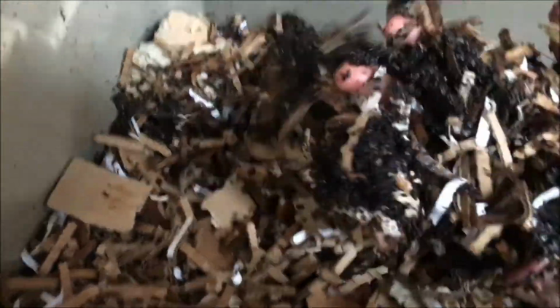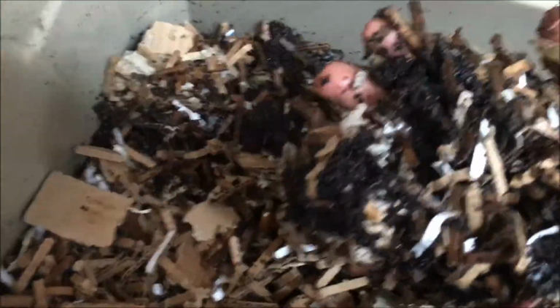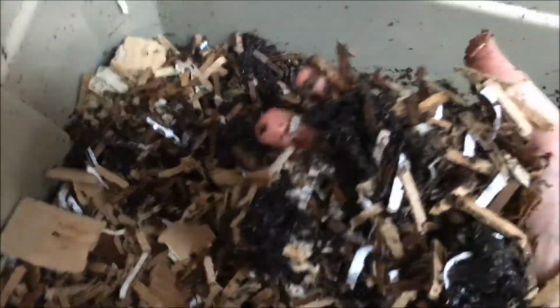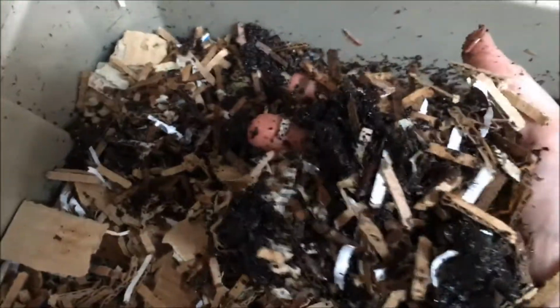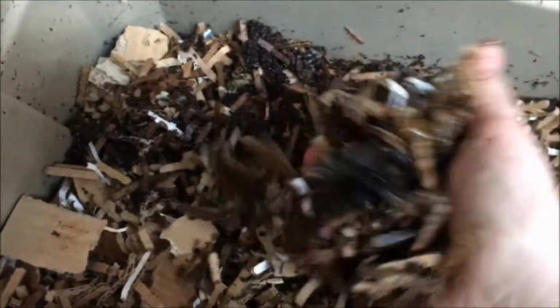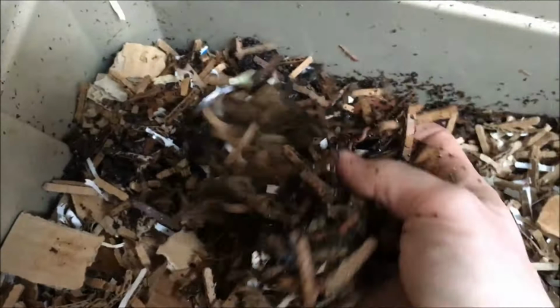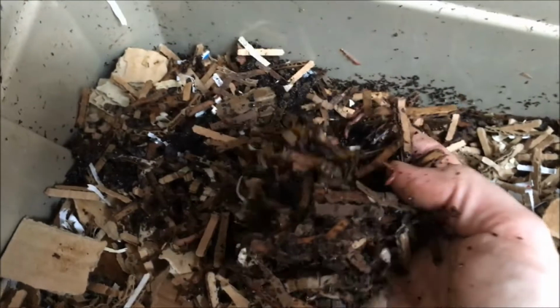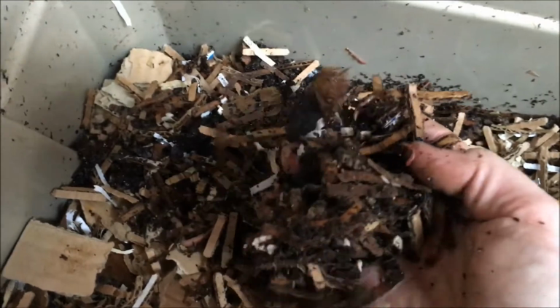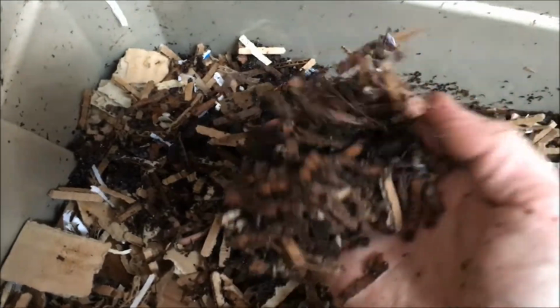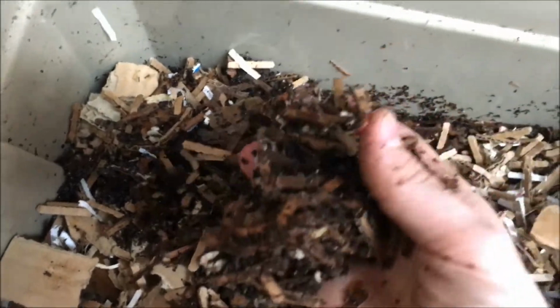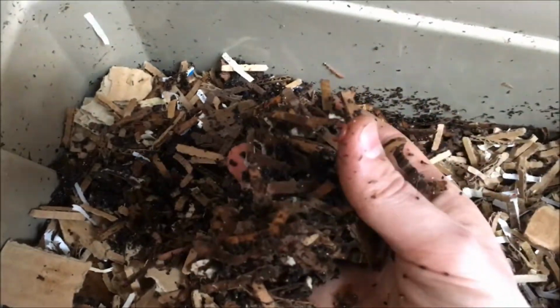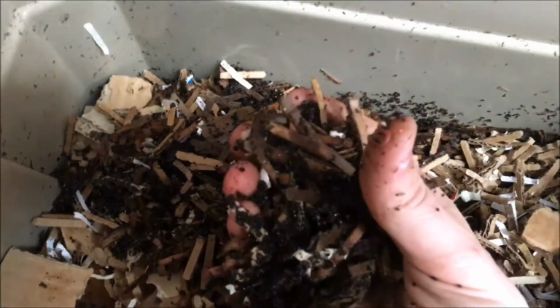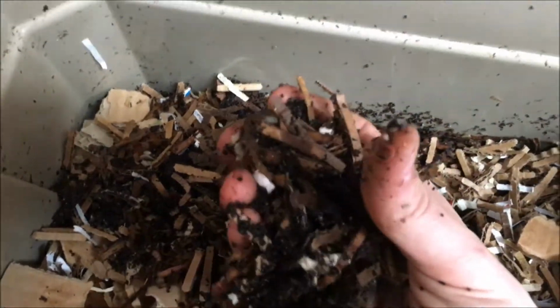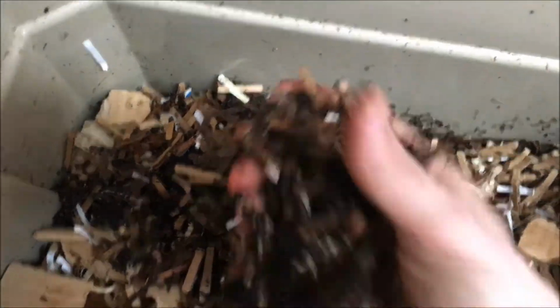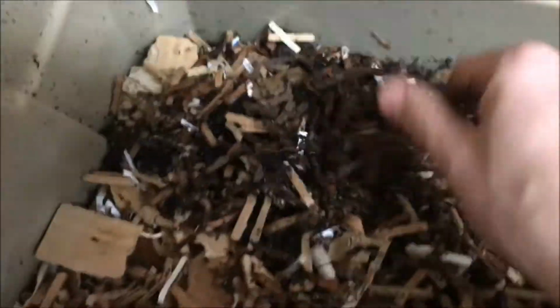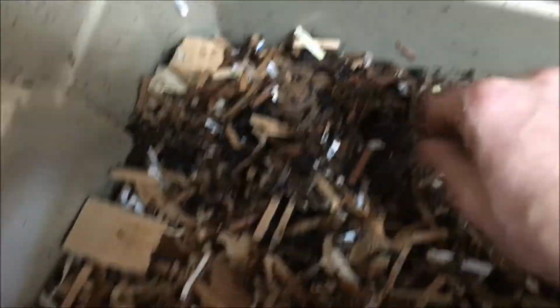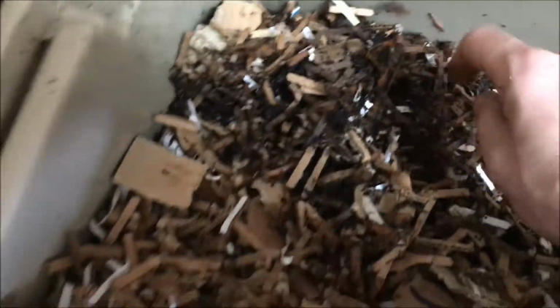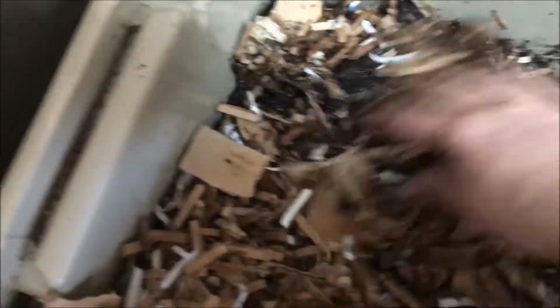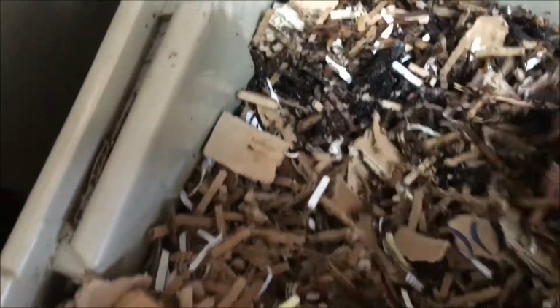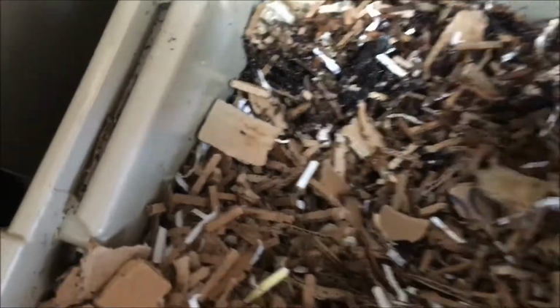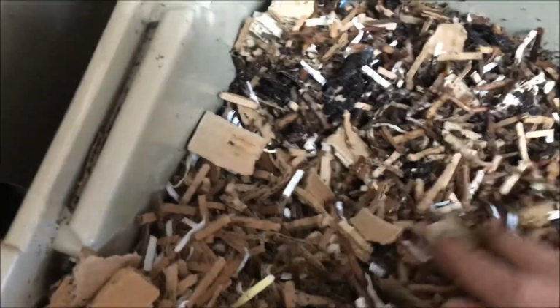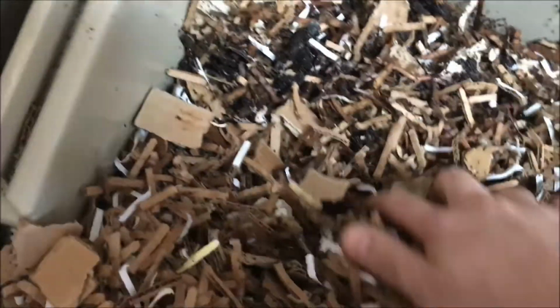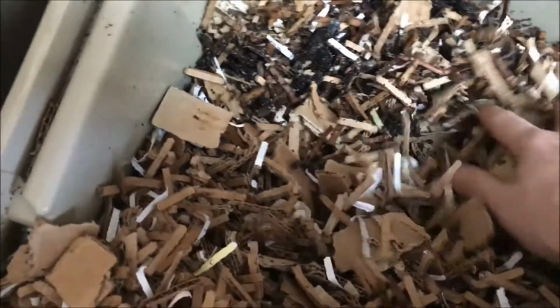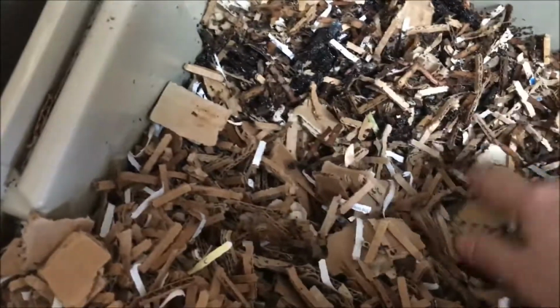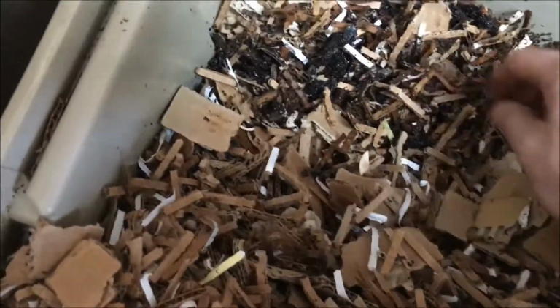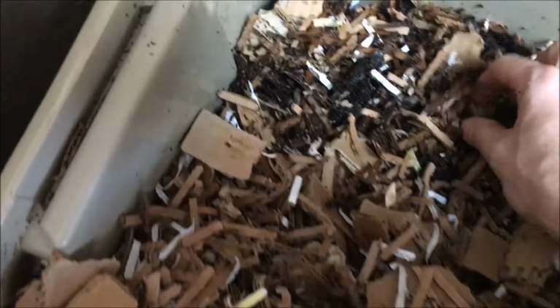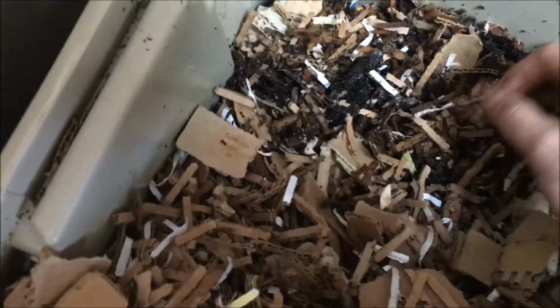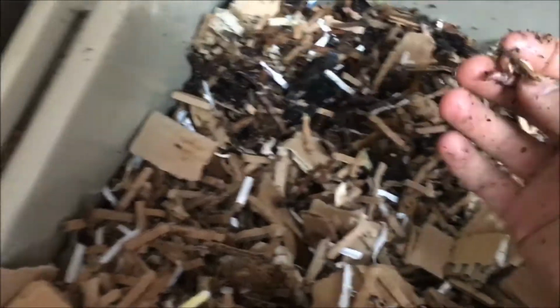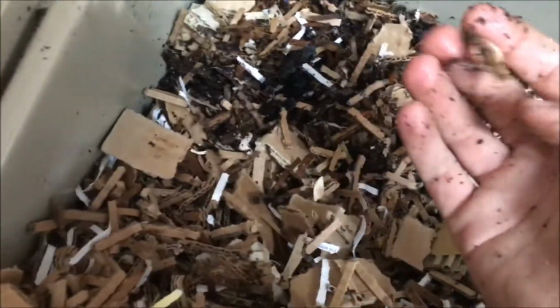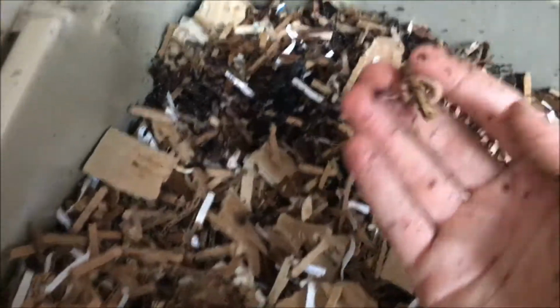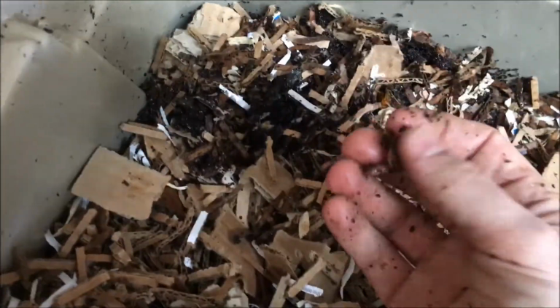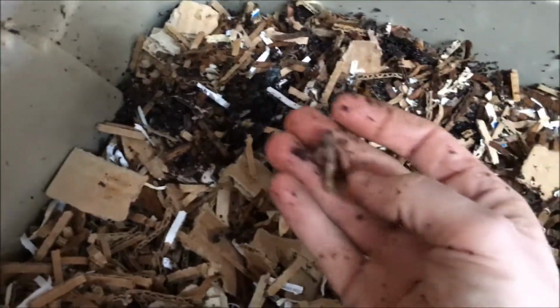It's already getting processed pretty well. But that's how I know it's time to feed again — and that's a big worm right there.